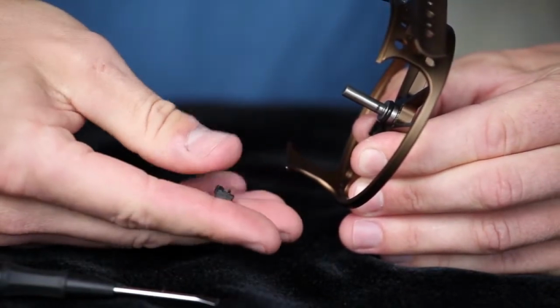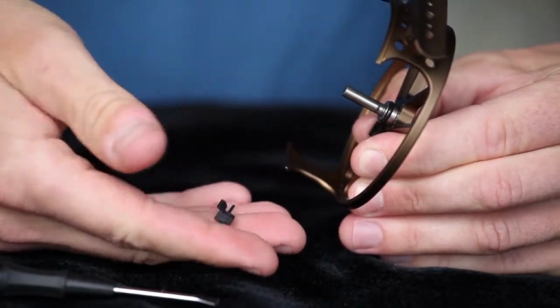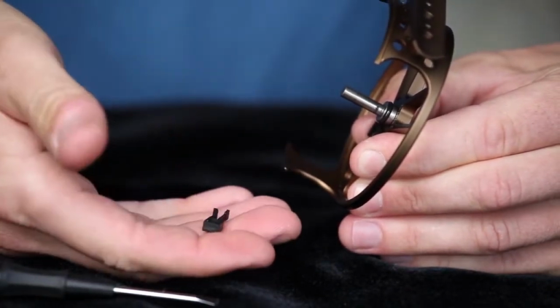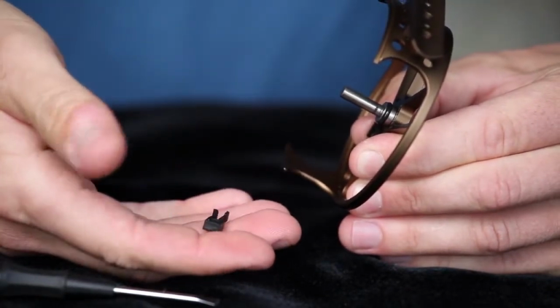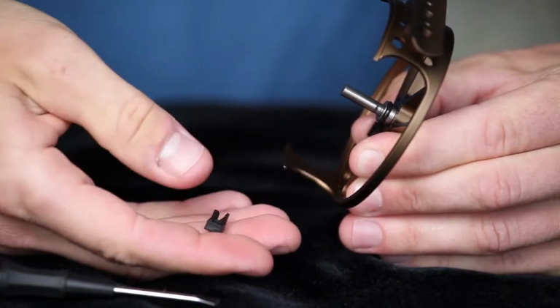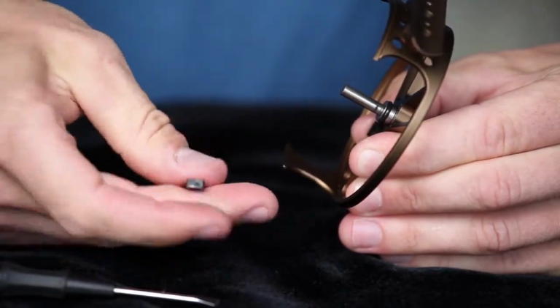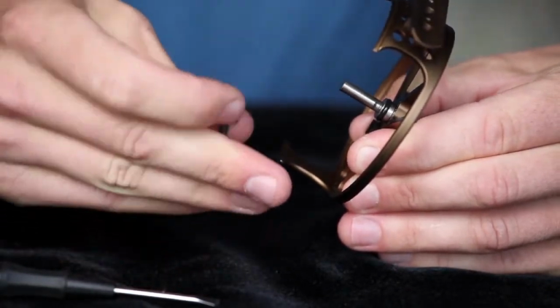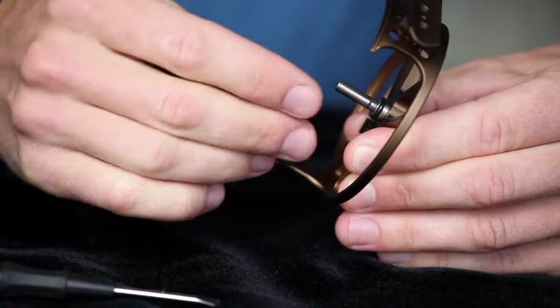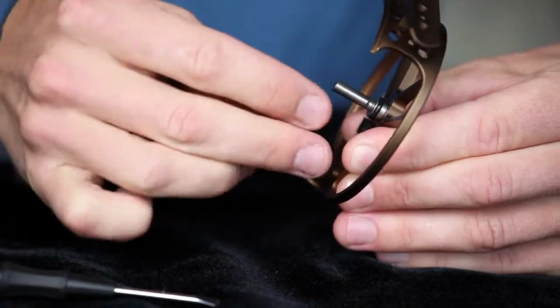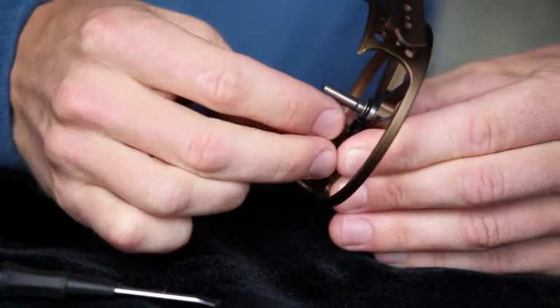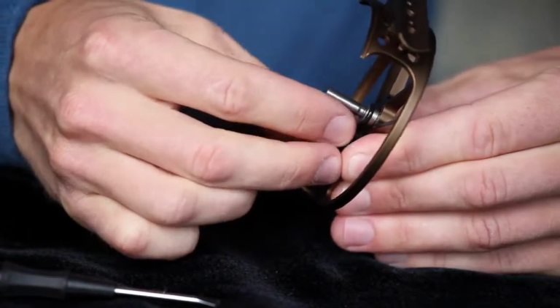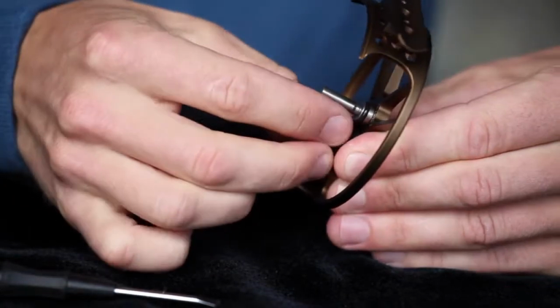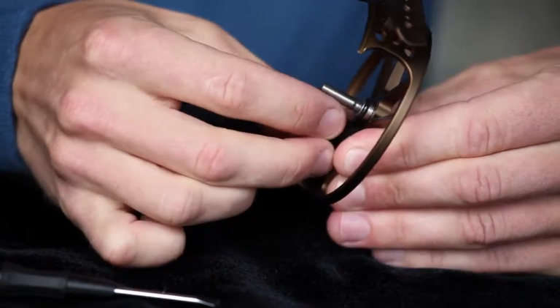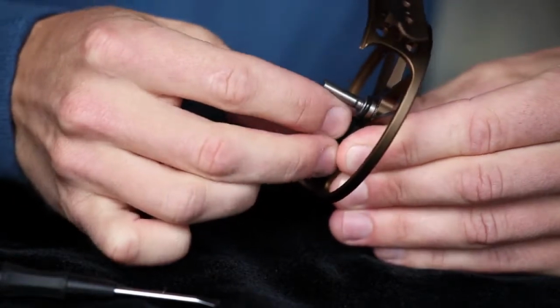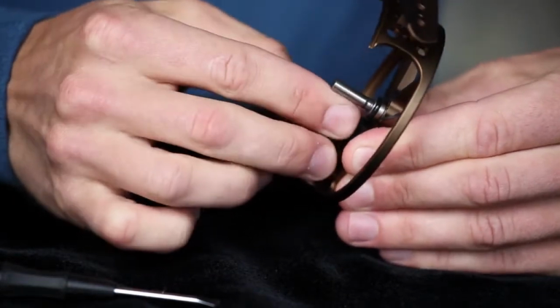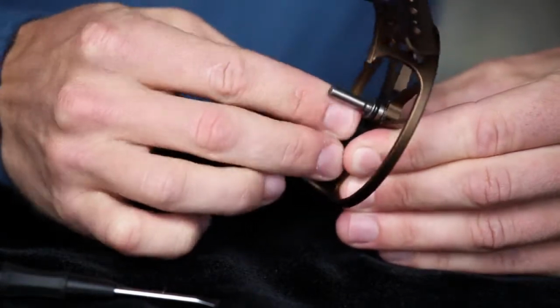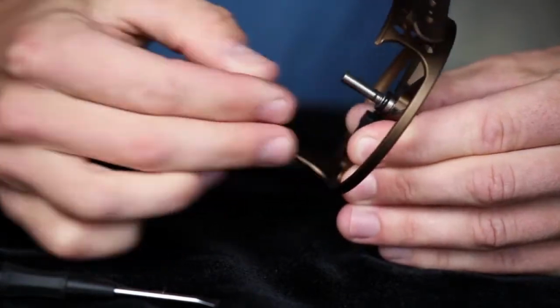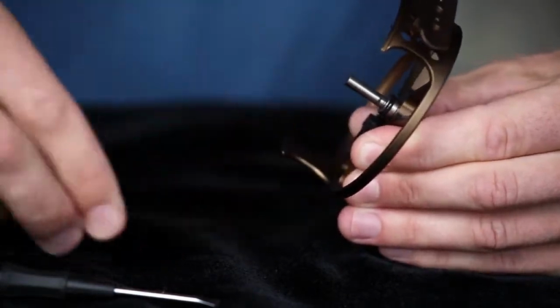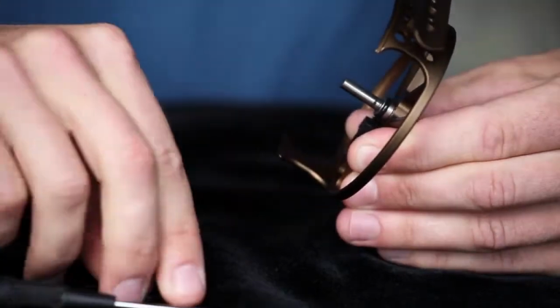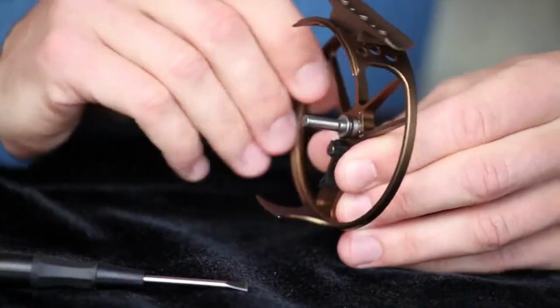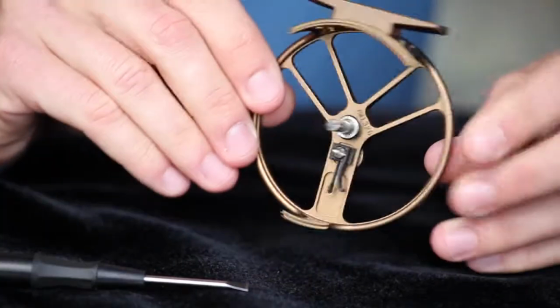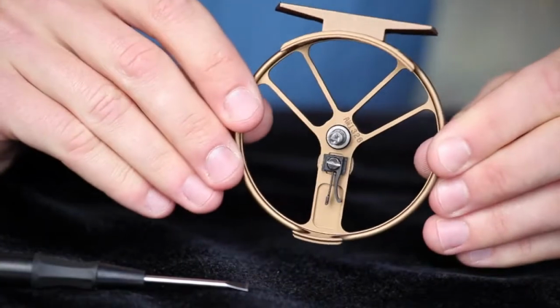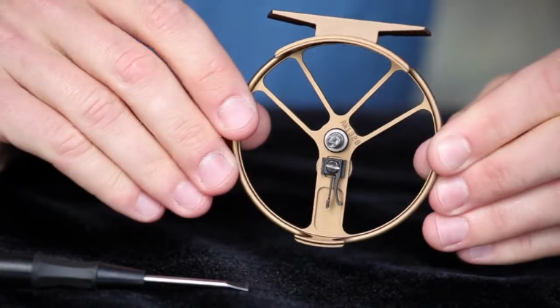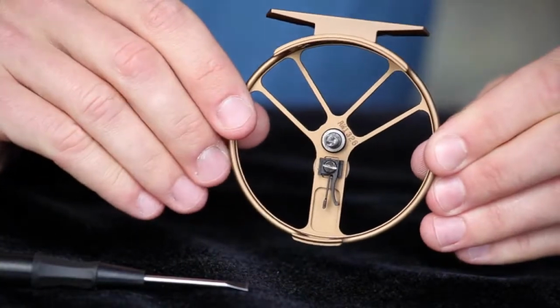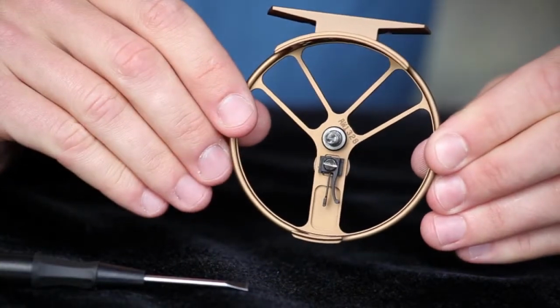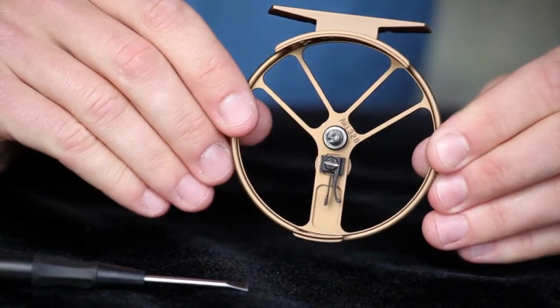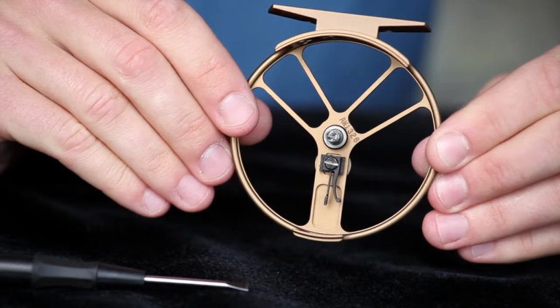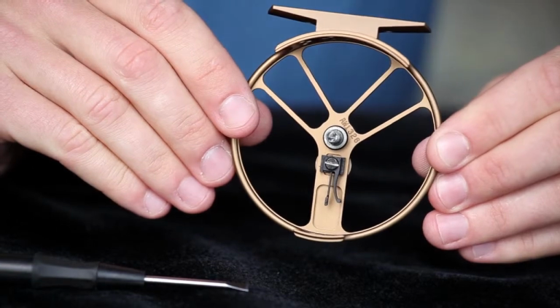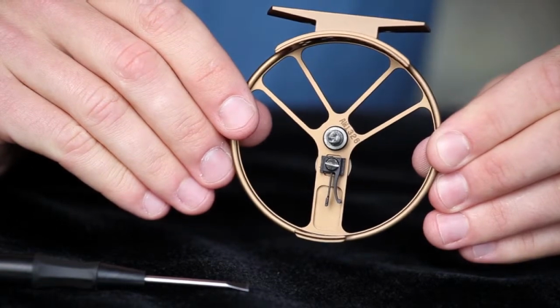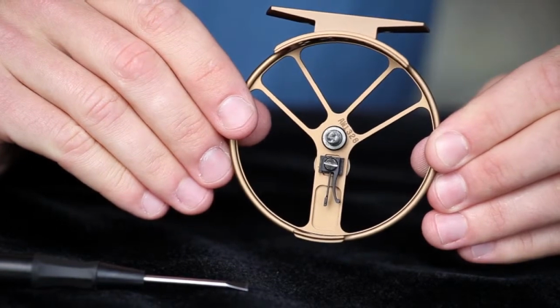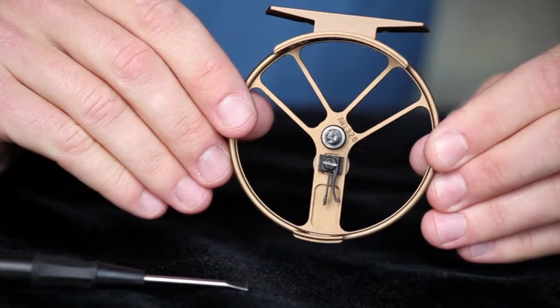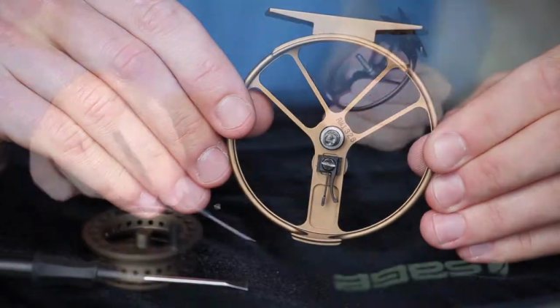For right-hand retrieve, with the reel facing you and the reel foot at the top, make sure that the curved leg of the clicker is to the right.